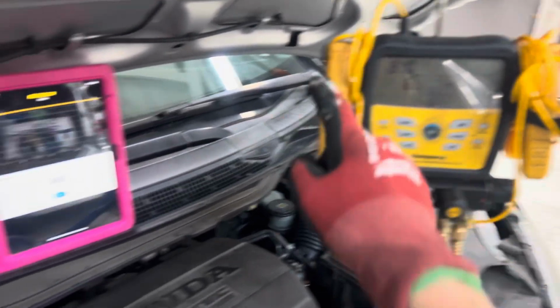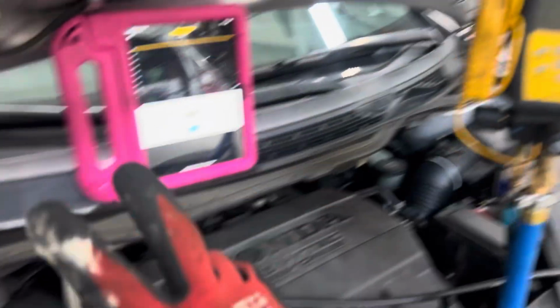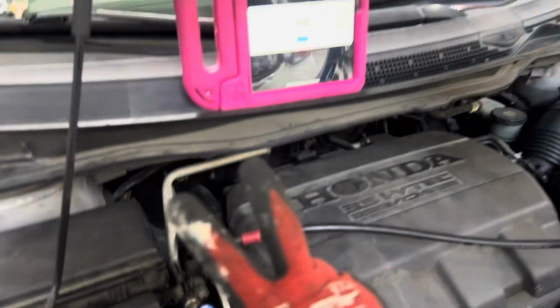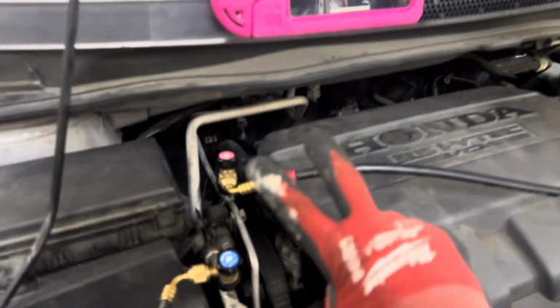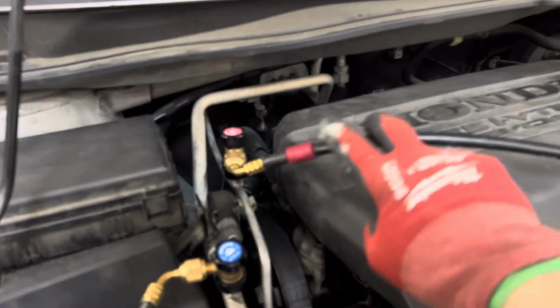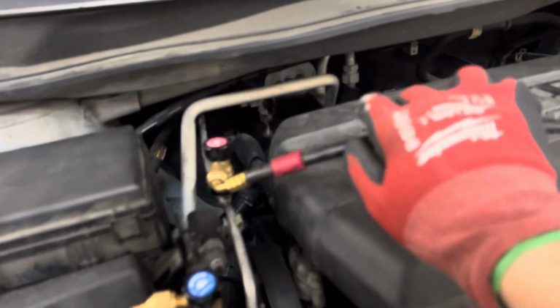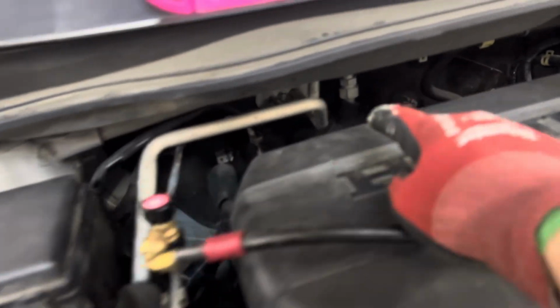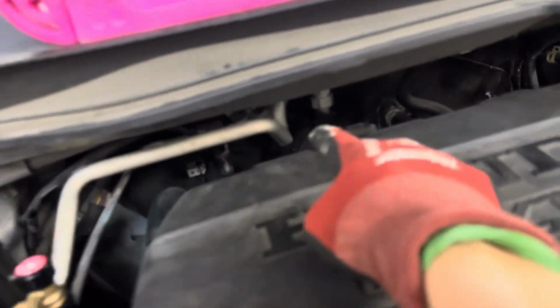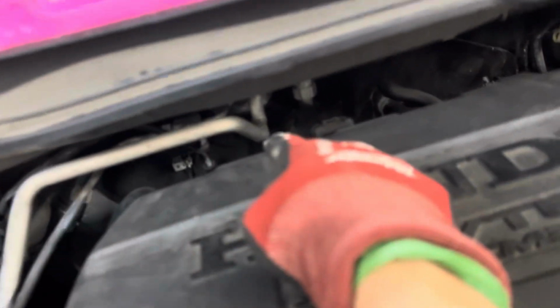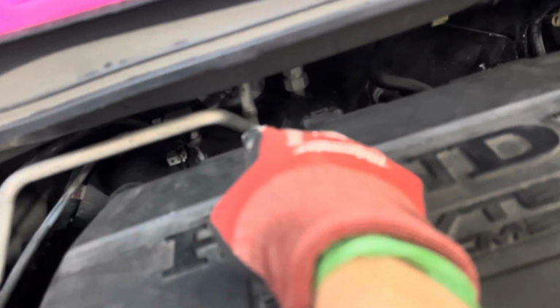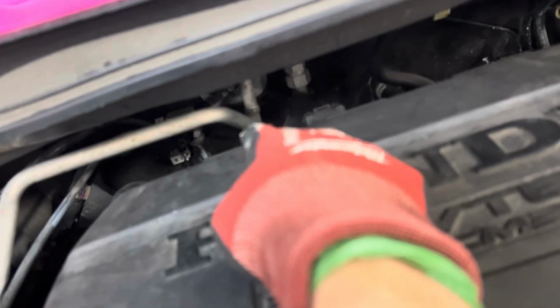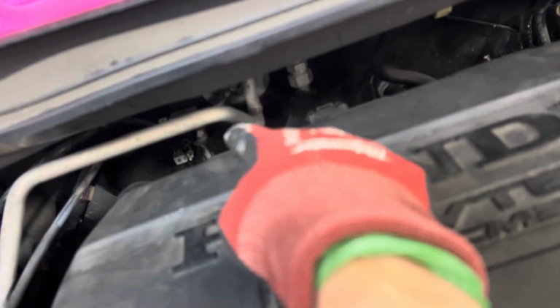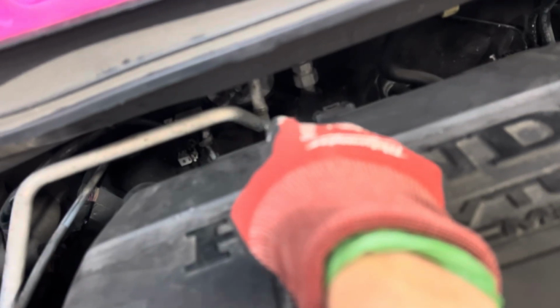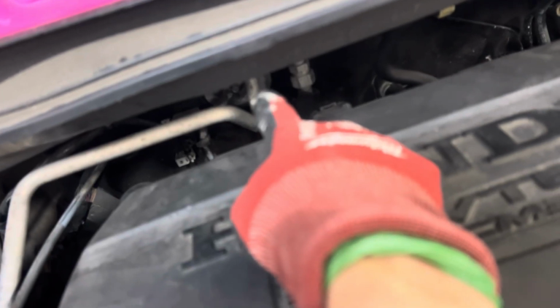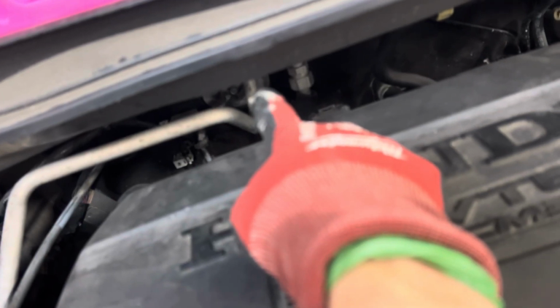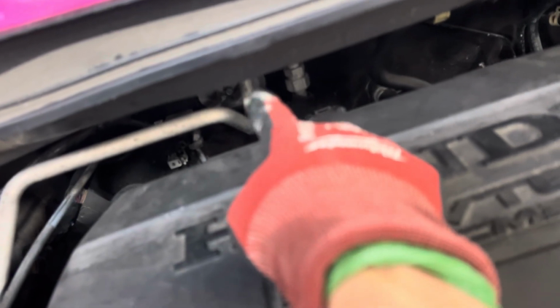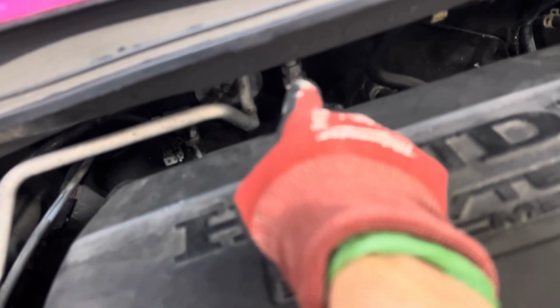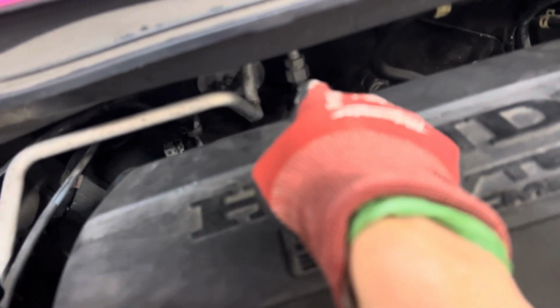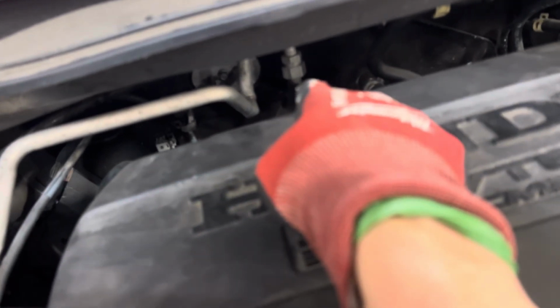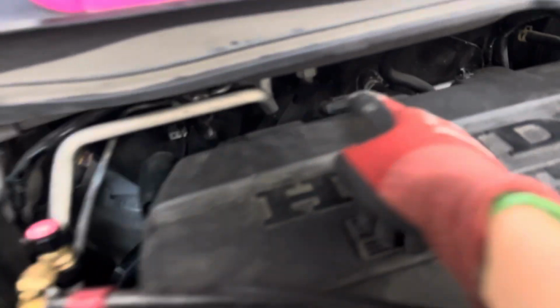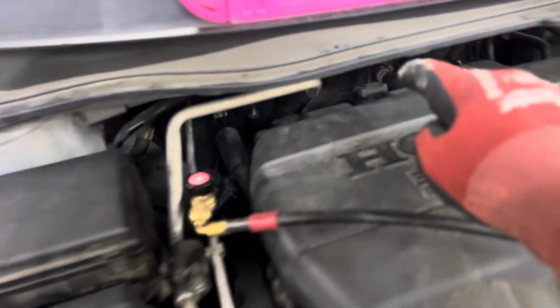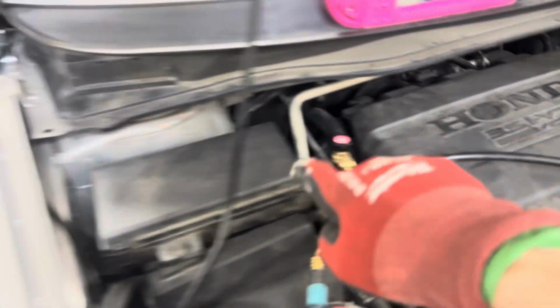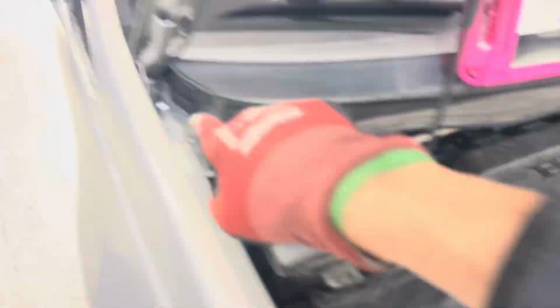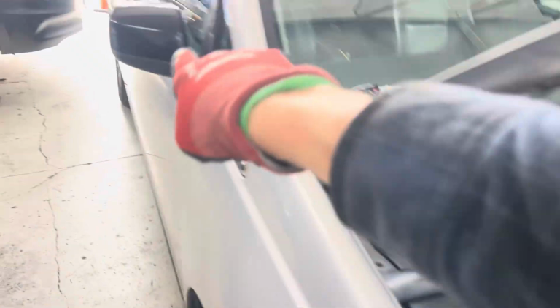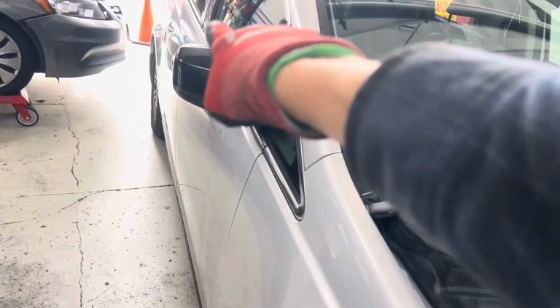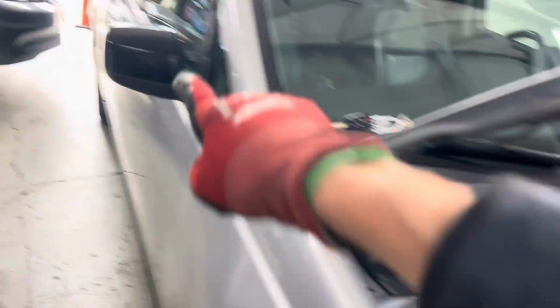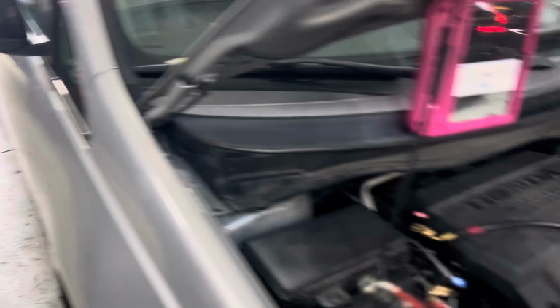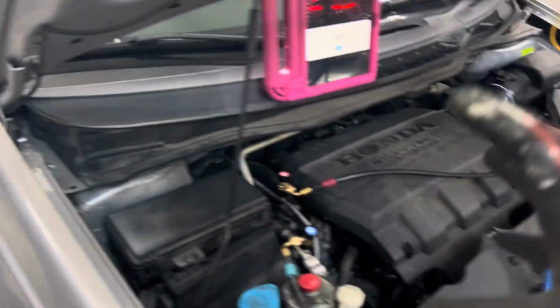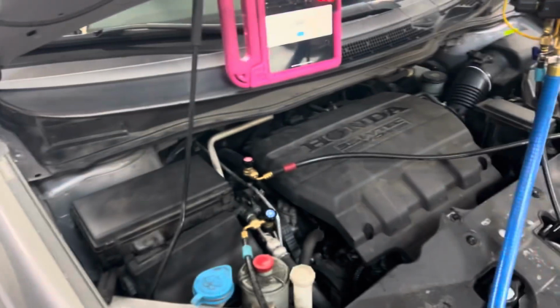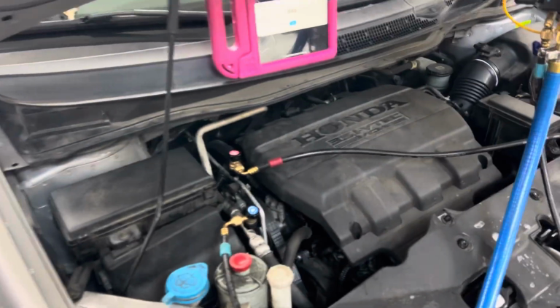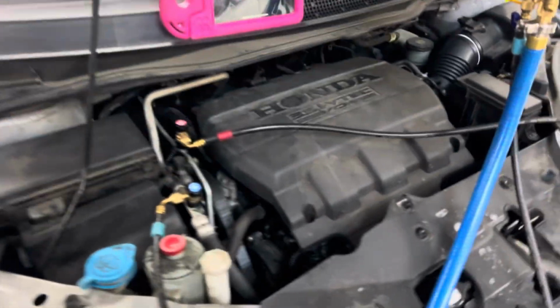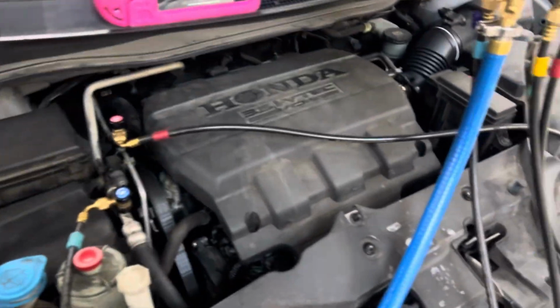This is a dual AC system. If you look back here on the suction line, you can see that tee off to the rear that goes to the evaporator in the back of this vehicle. So this is a huge system.